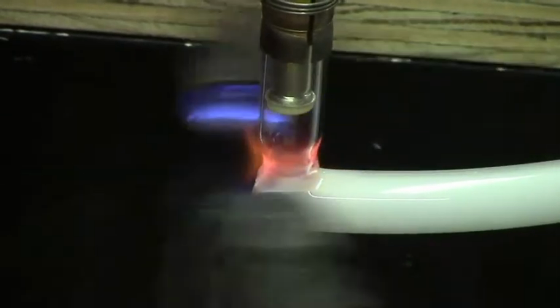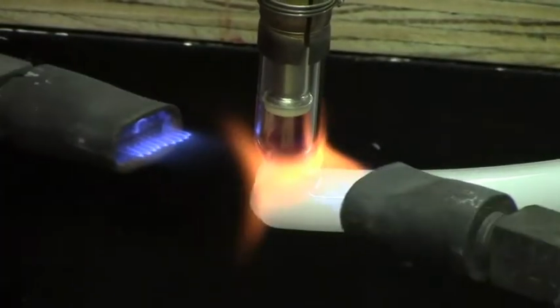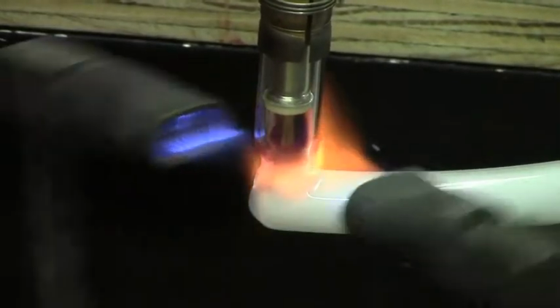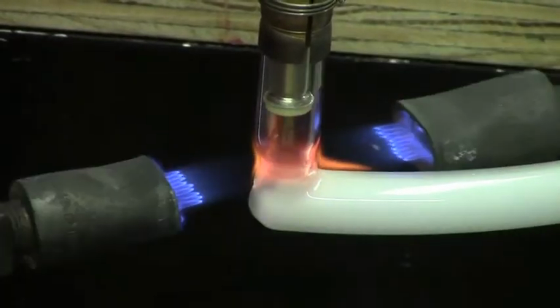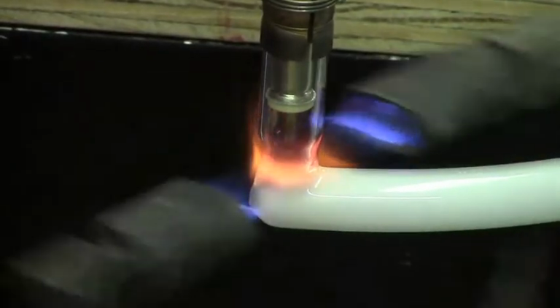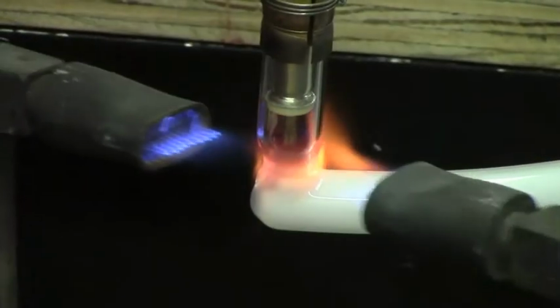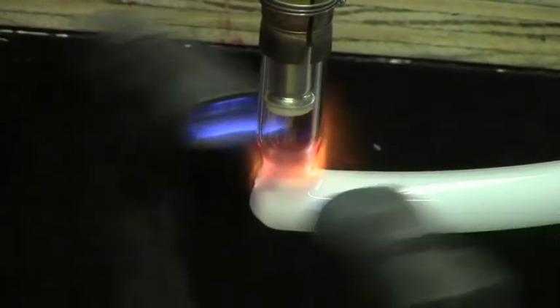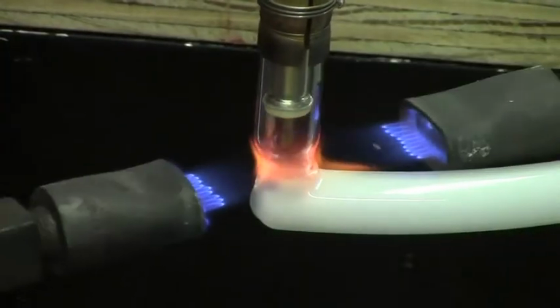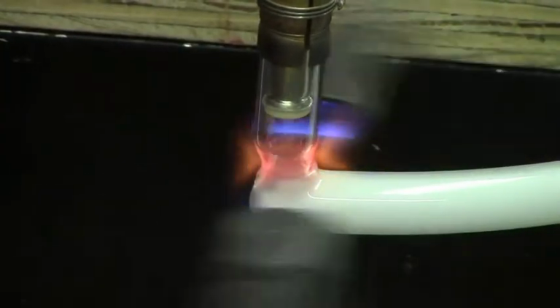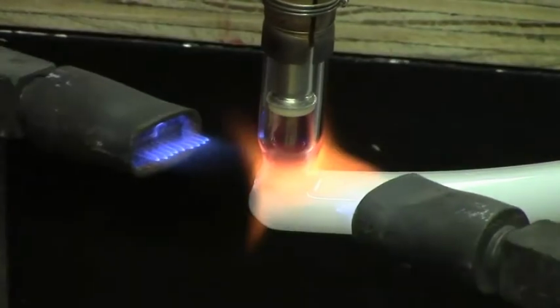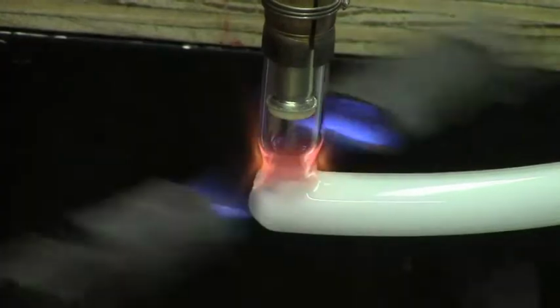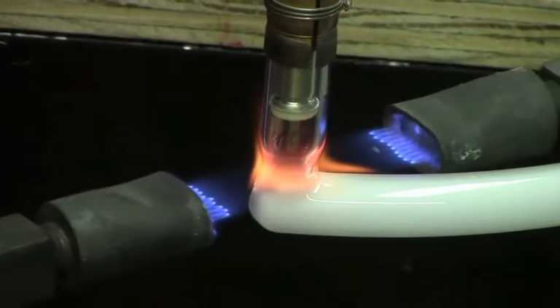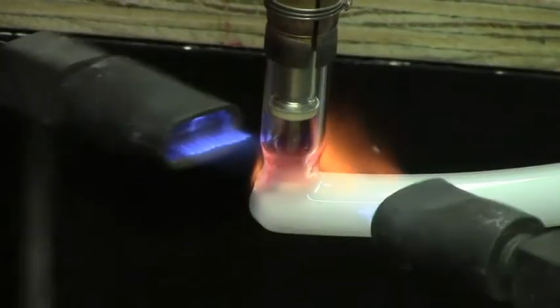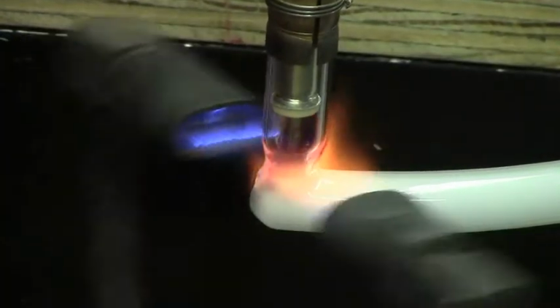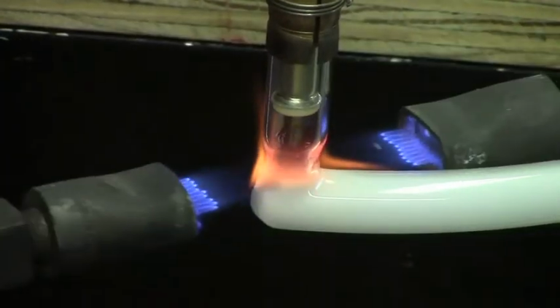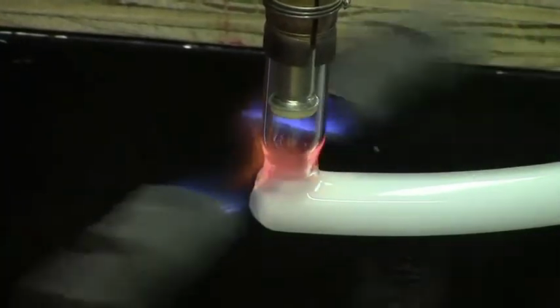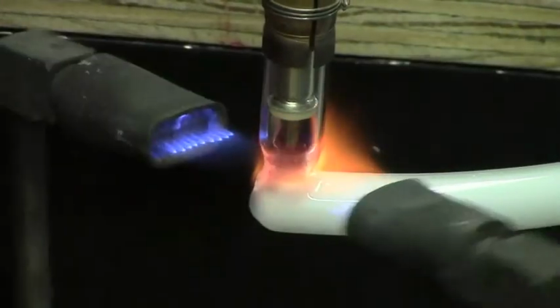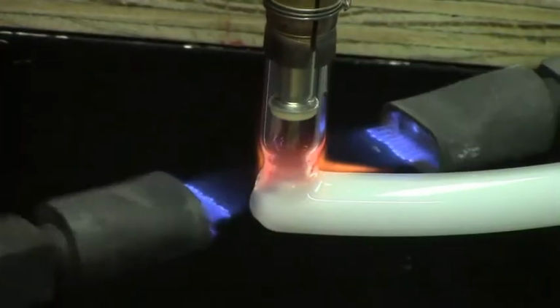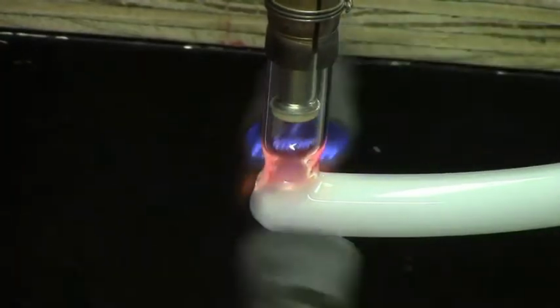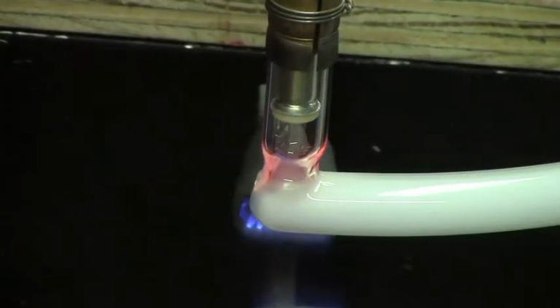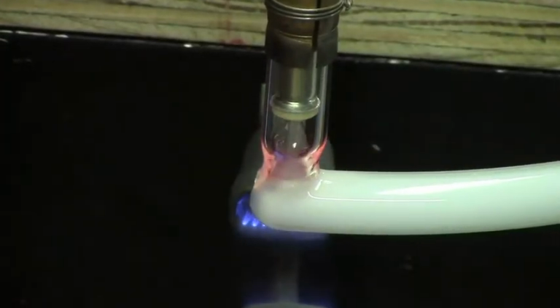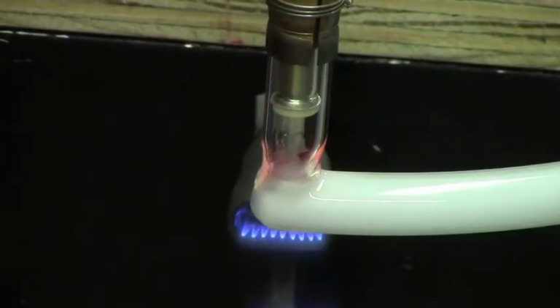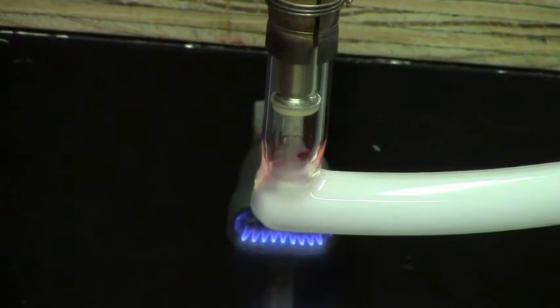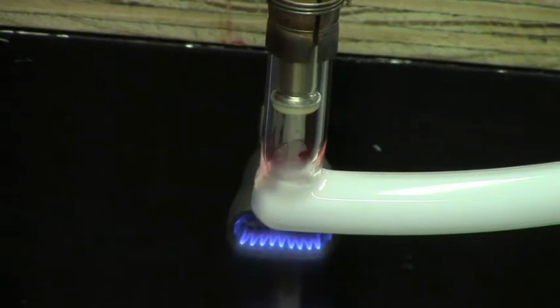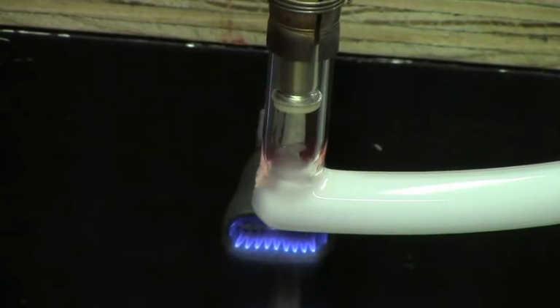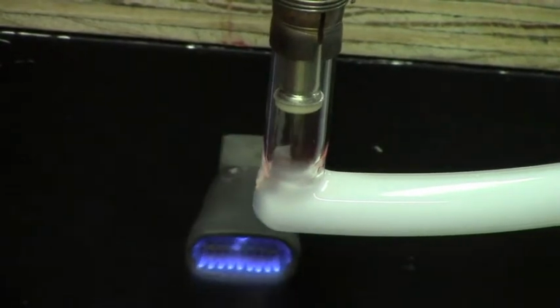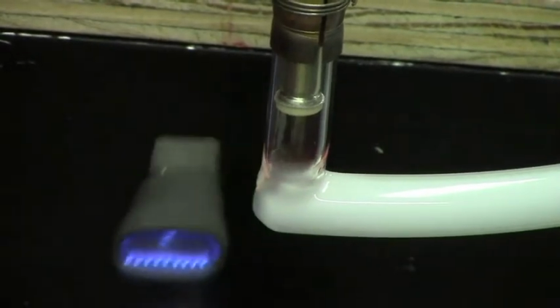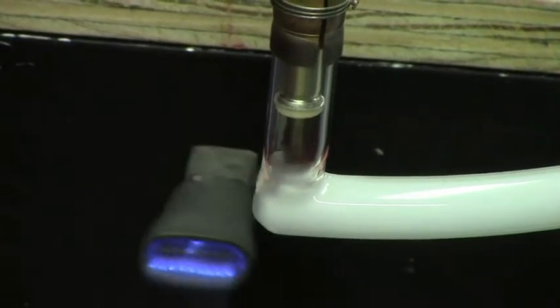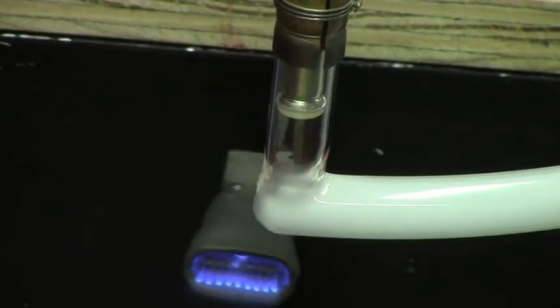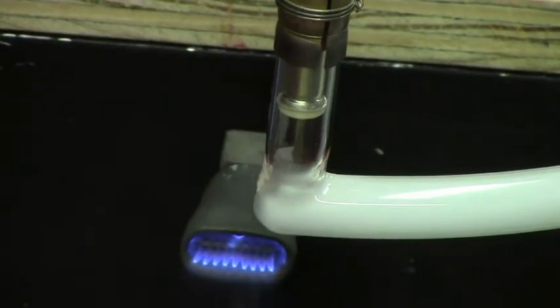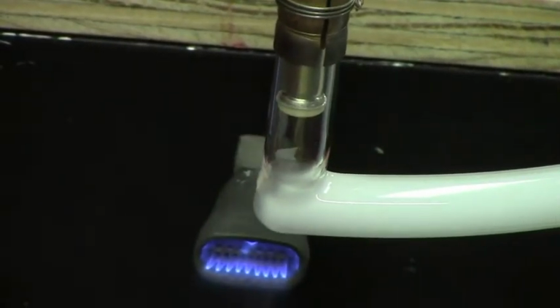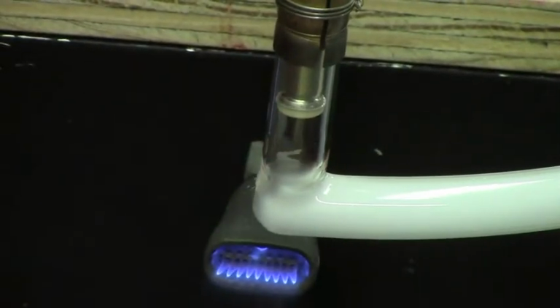The glass will kind of condense and collapse, and that's fine because you're going to blow it out in a few seconds. Pull up and blow it gently, straighten, and you're just about done.